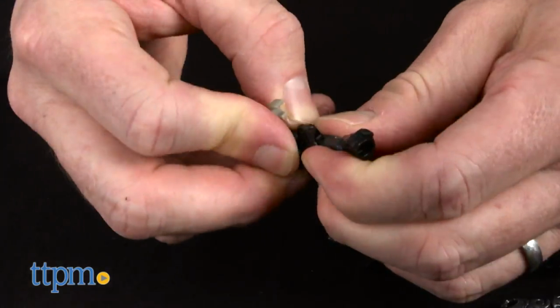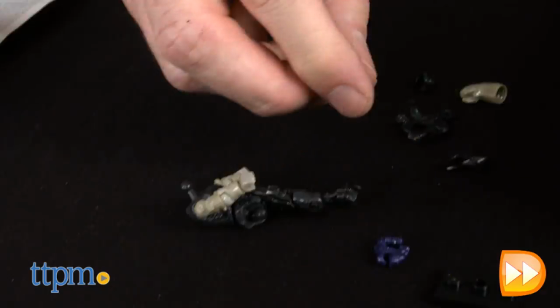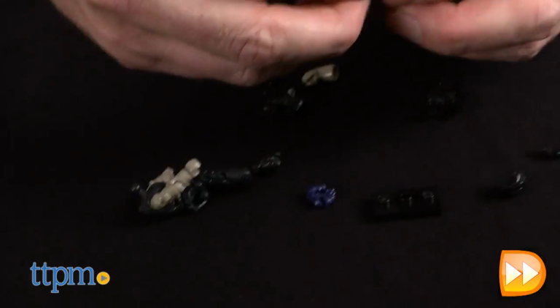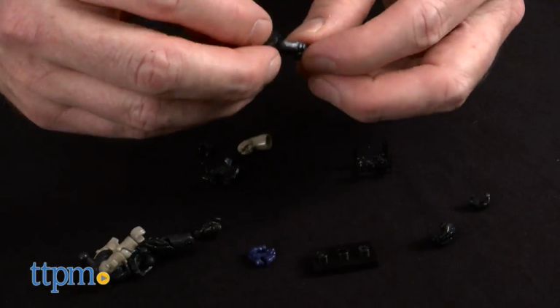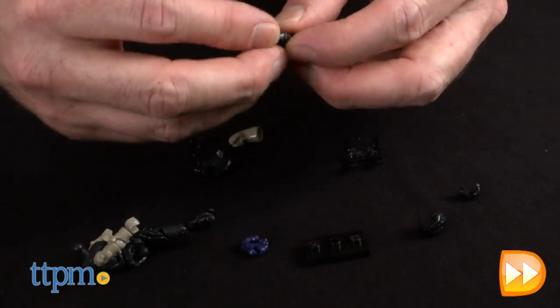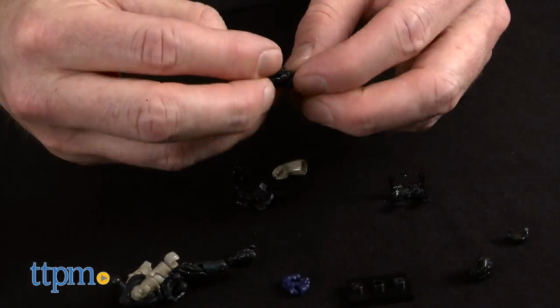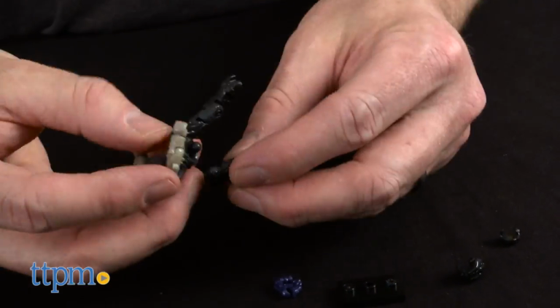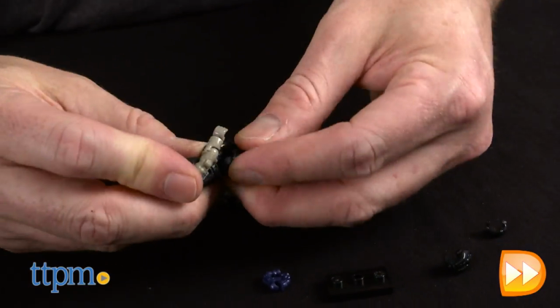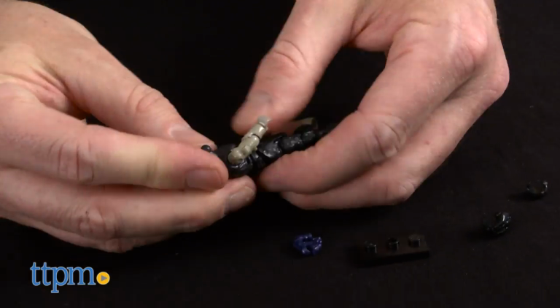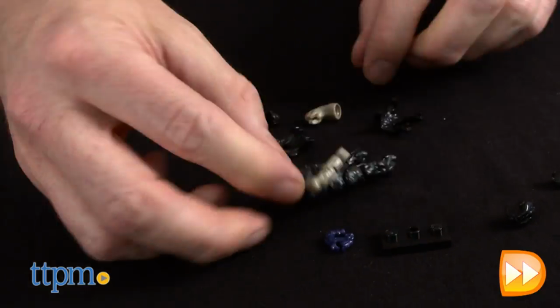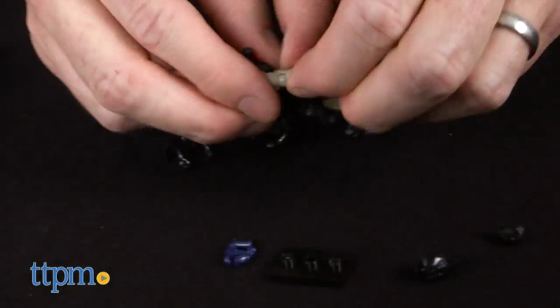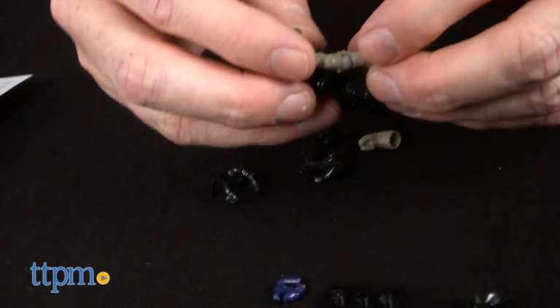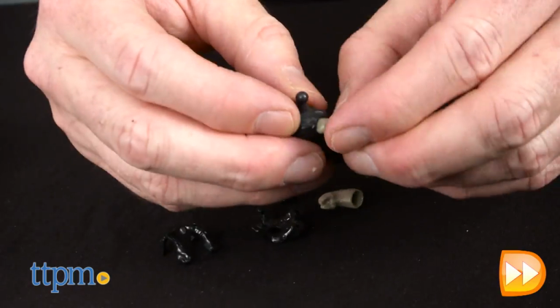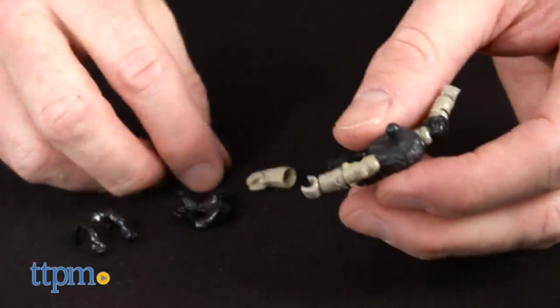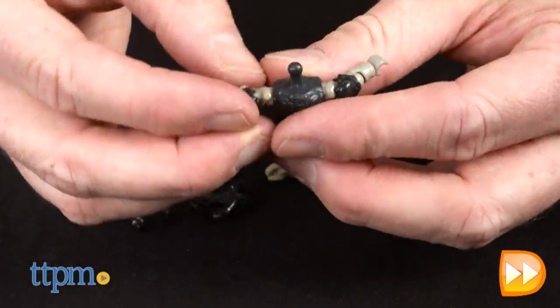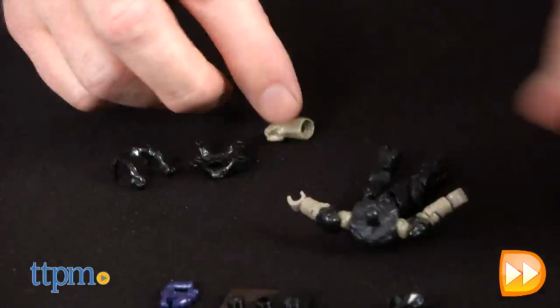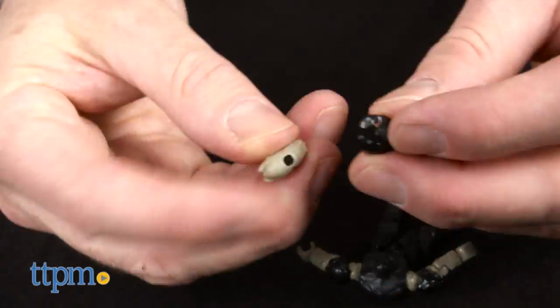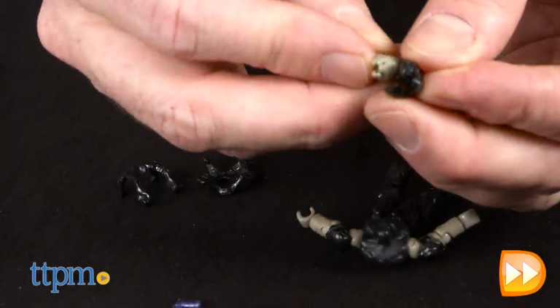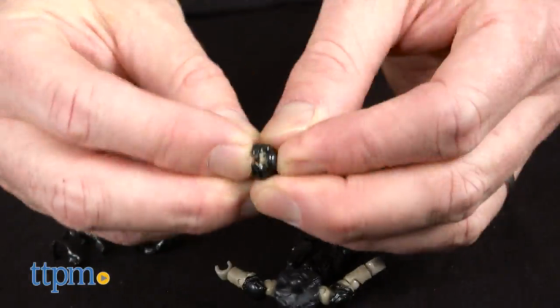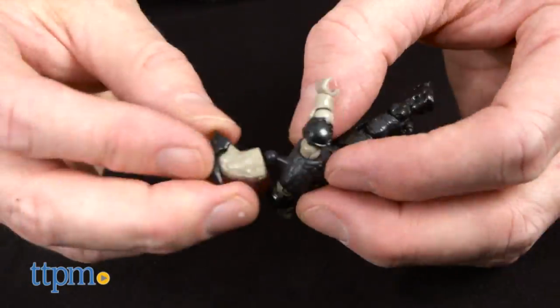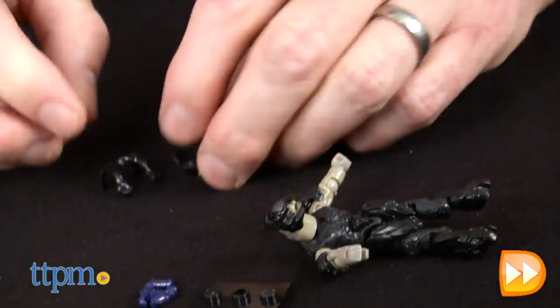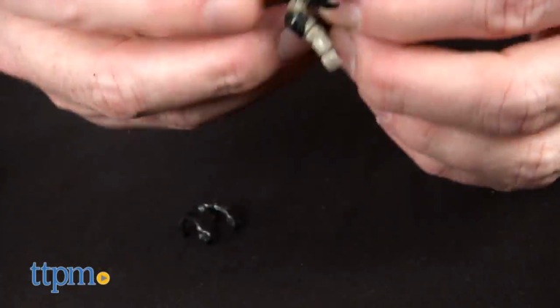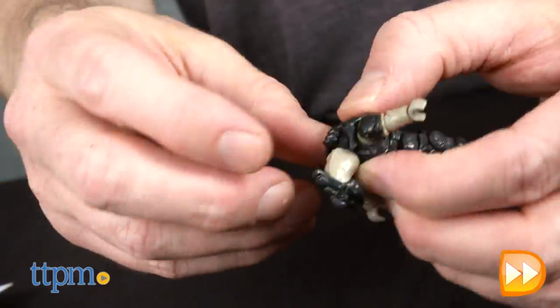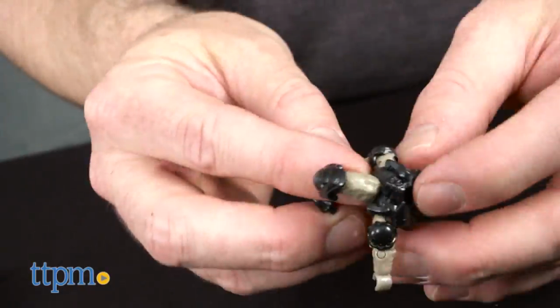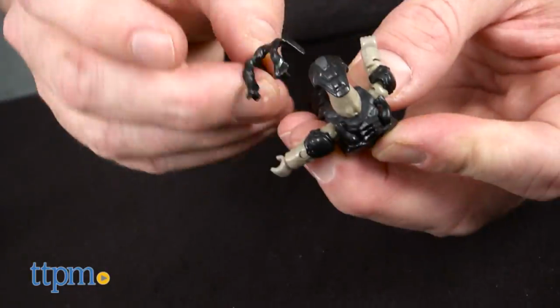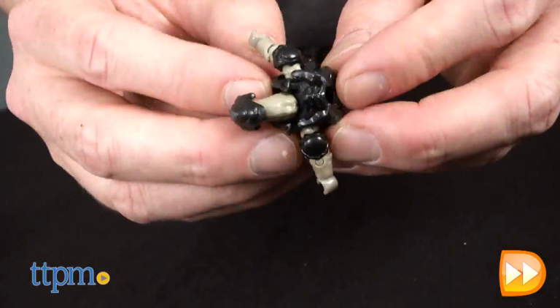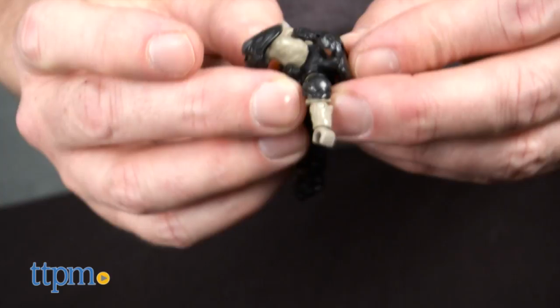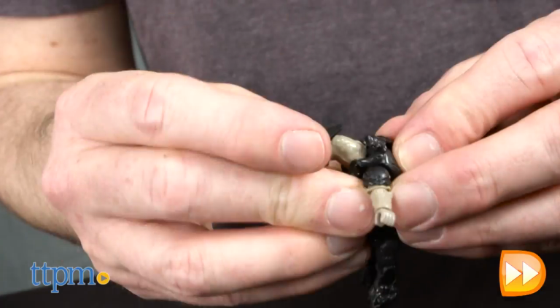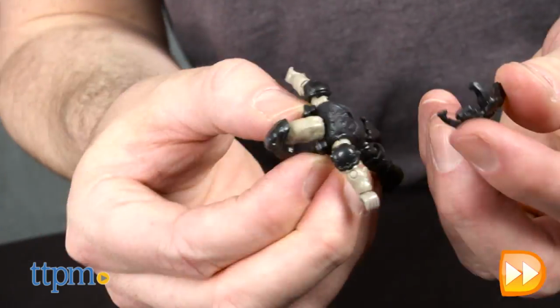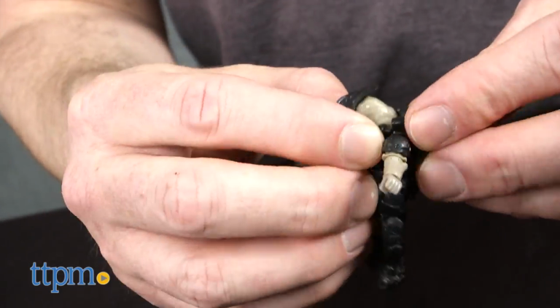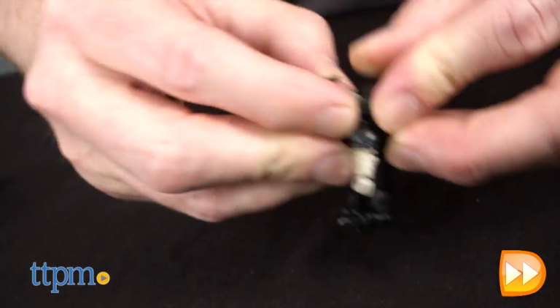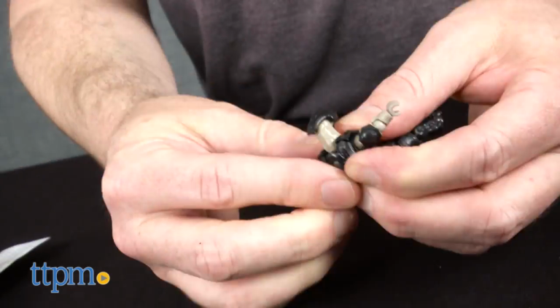The directions are not specific to the figures but show two body types. It makes it a little unclear as to how some of the more intricate pieces, like leg armor, should be attached. Even still, it should only take about five minutes or less to complete a single figure.